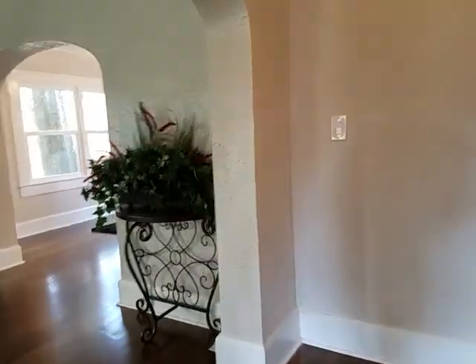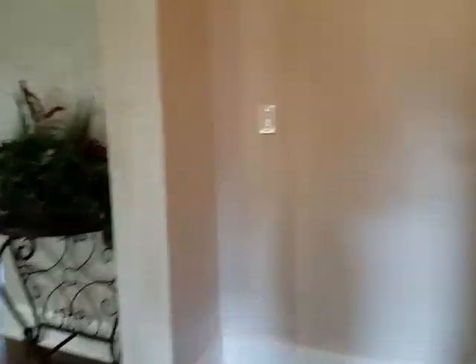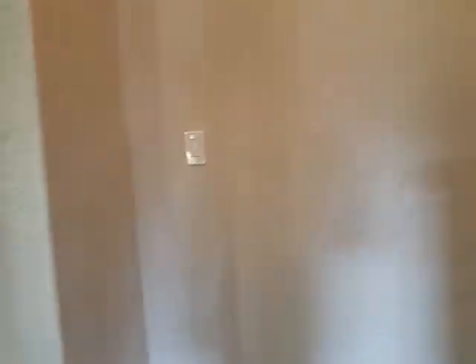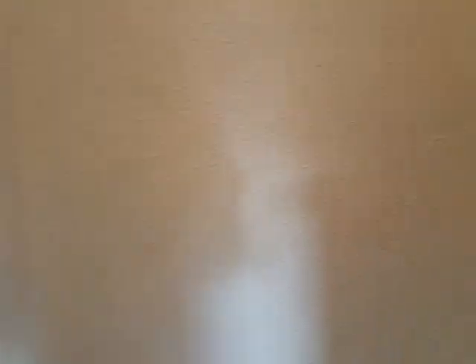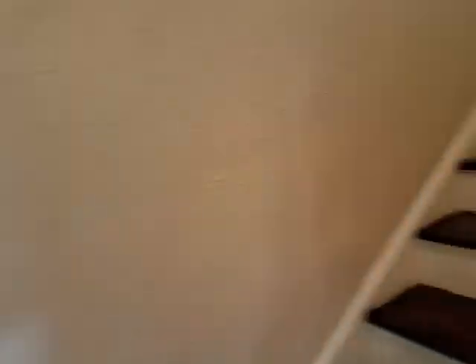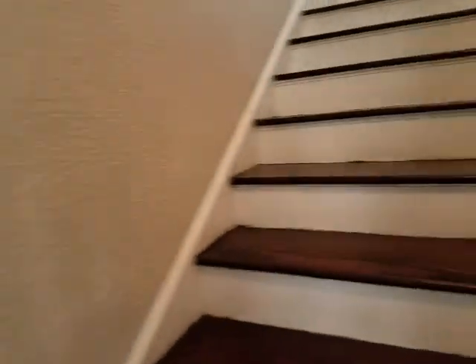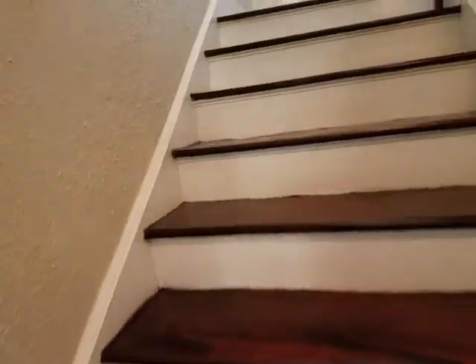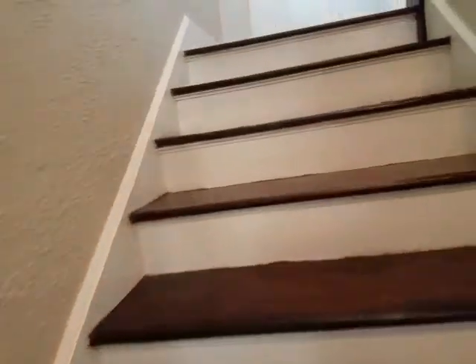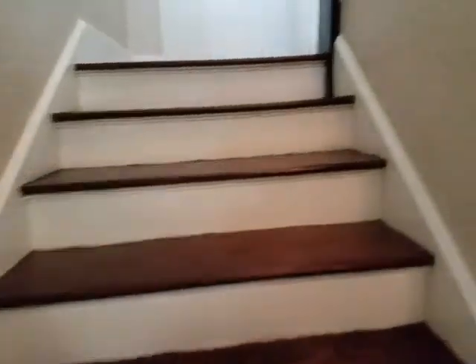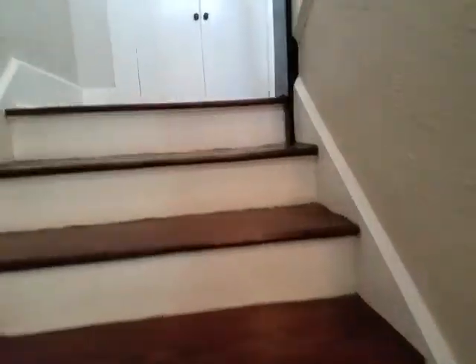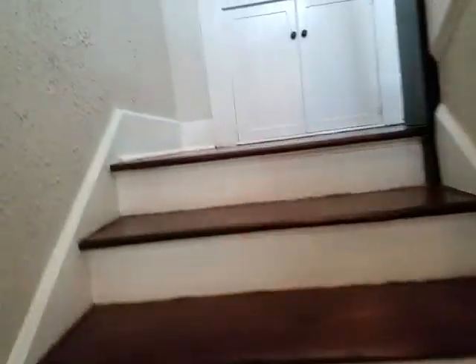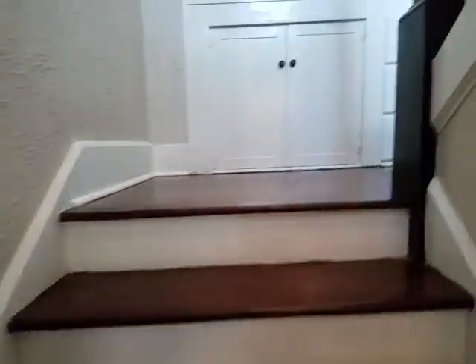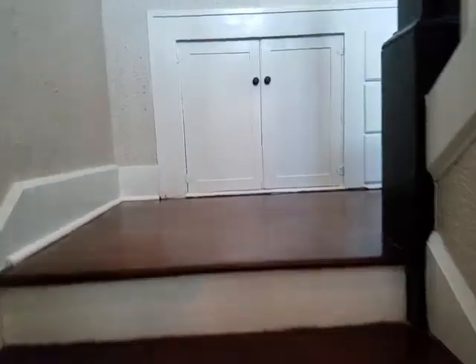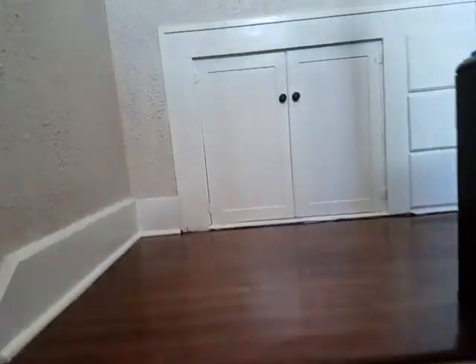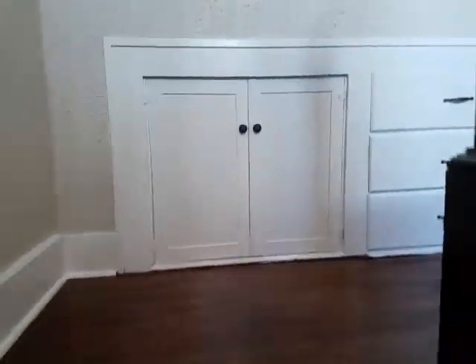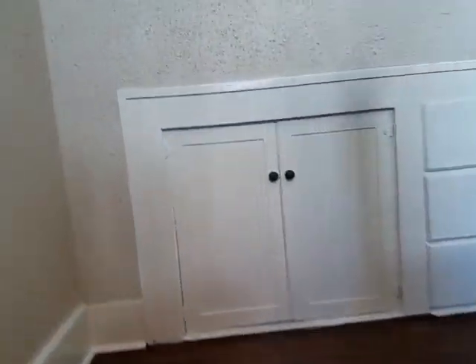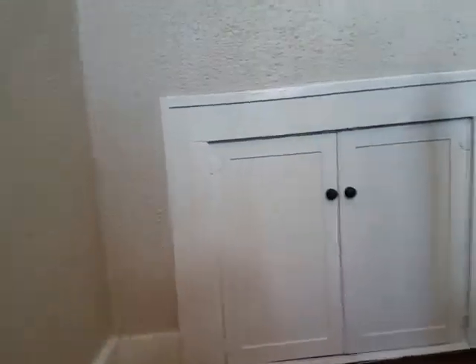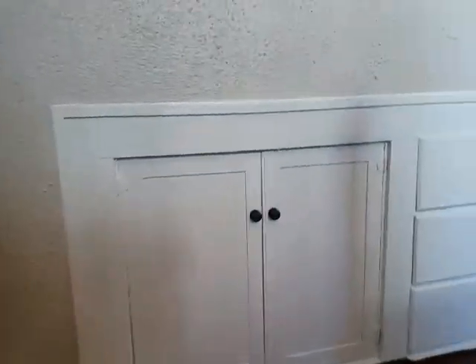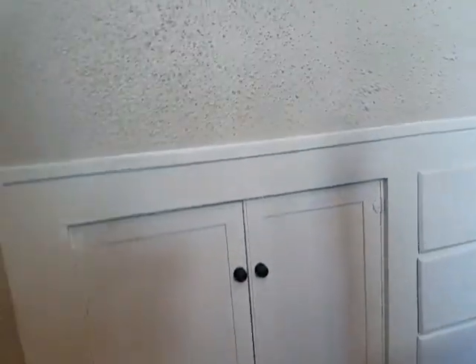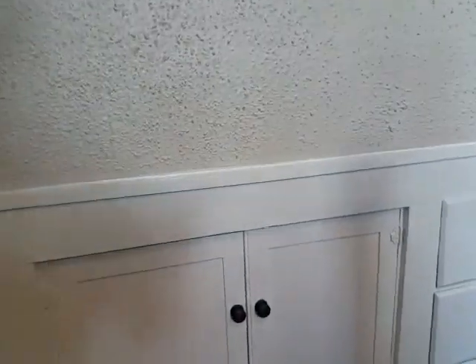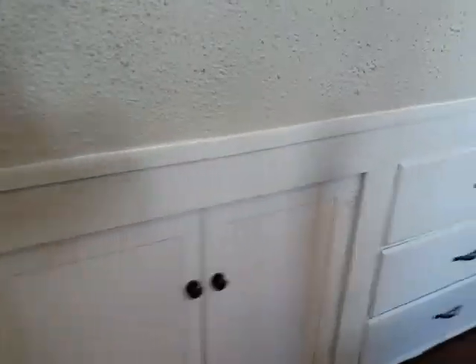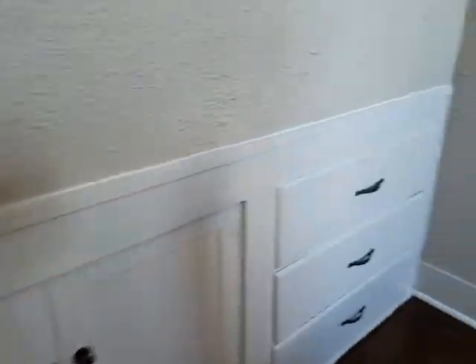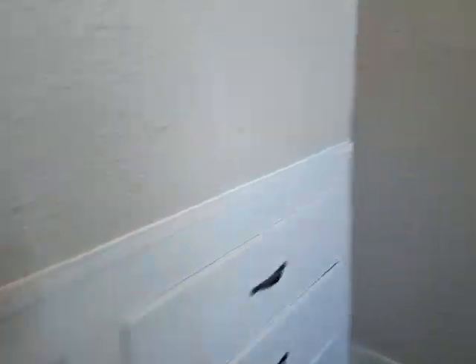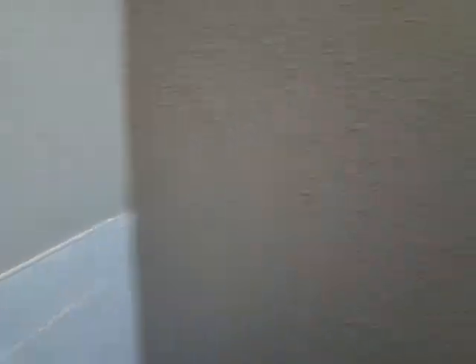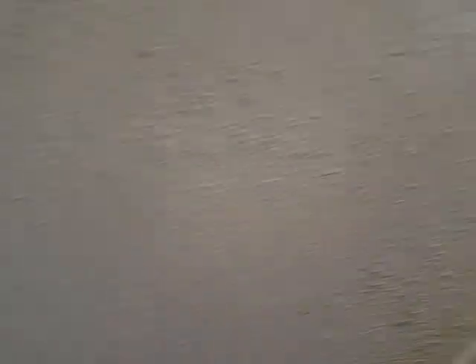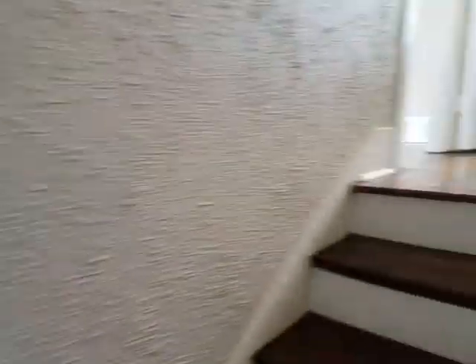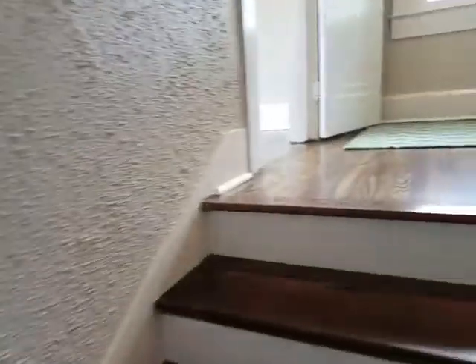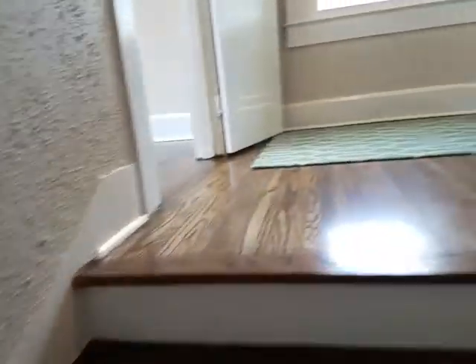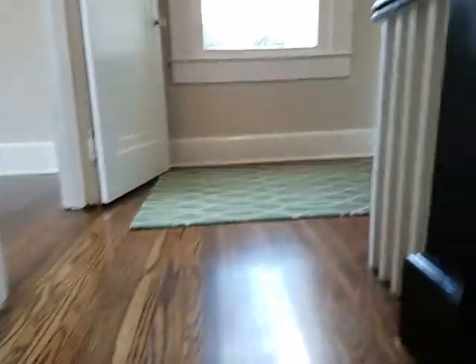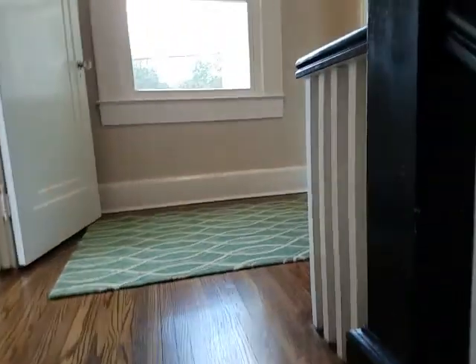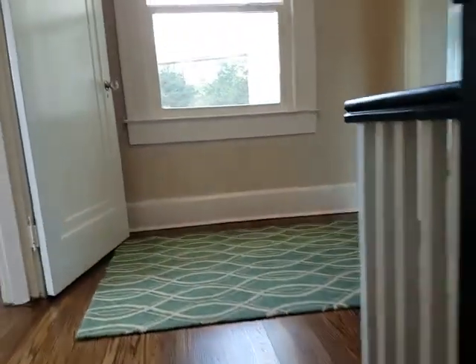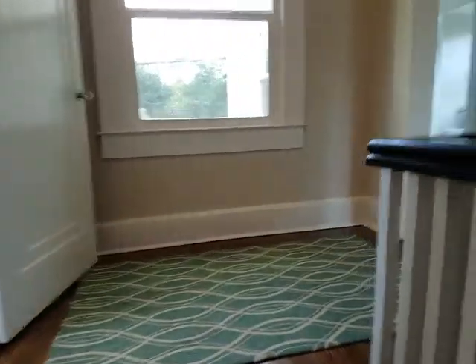We go upstairs and there are three bedrooms up here. There are all sorts of cool little storage areas. The staircase is really nice — I love these floors.